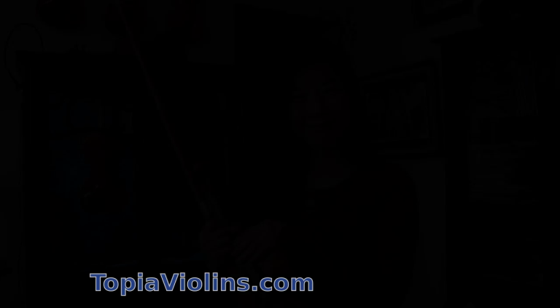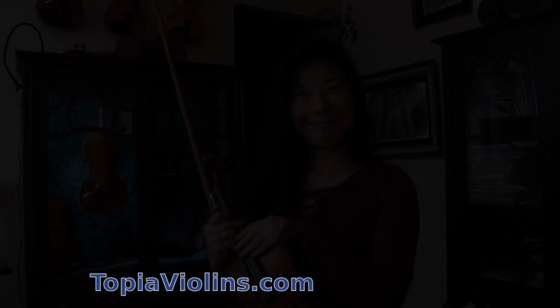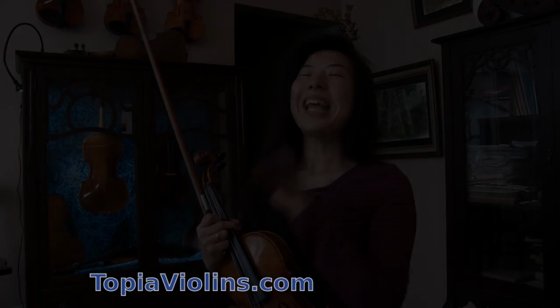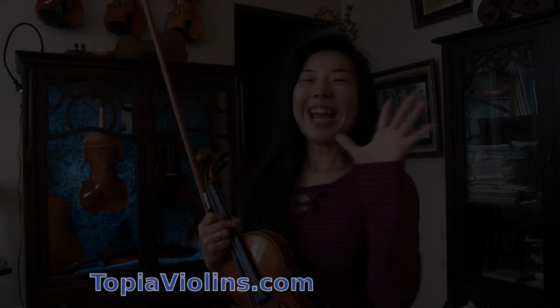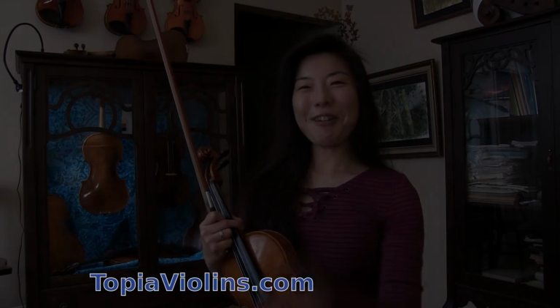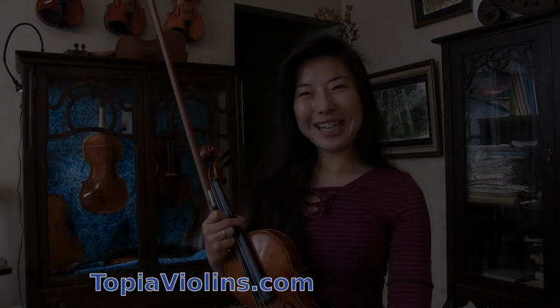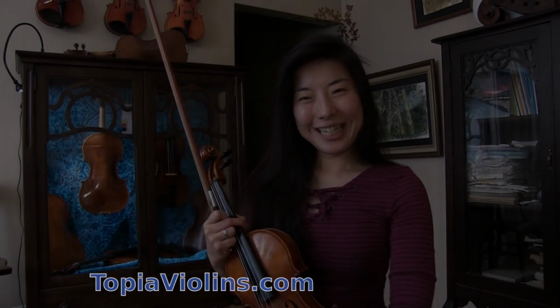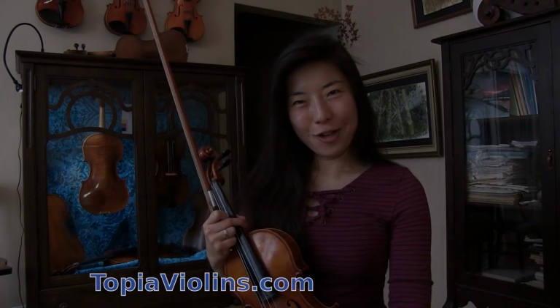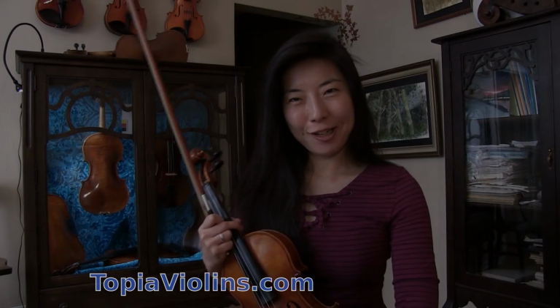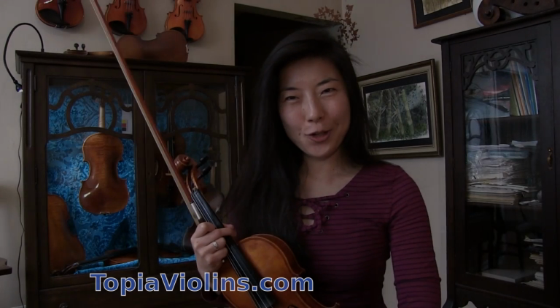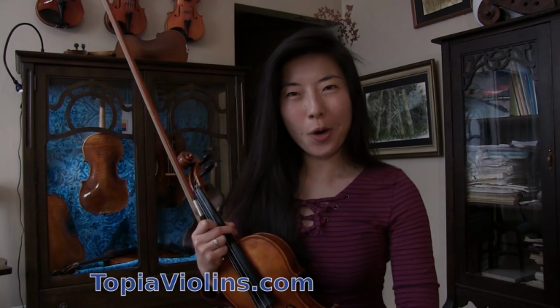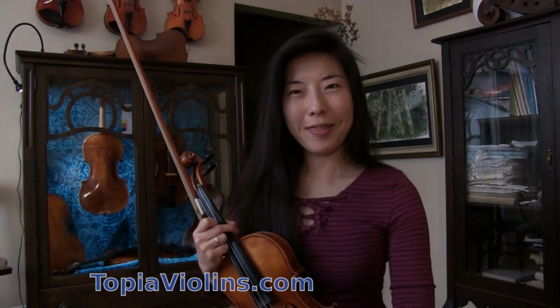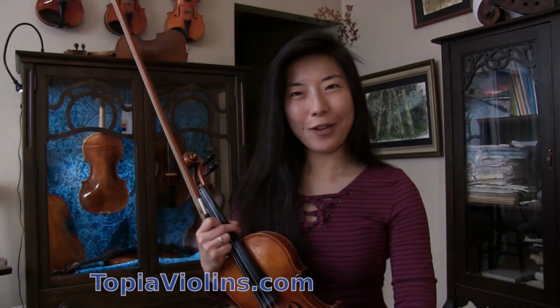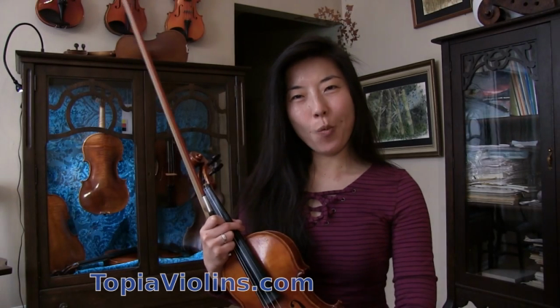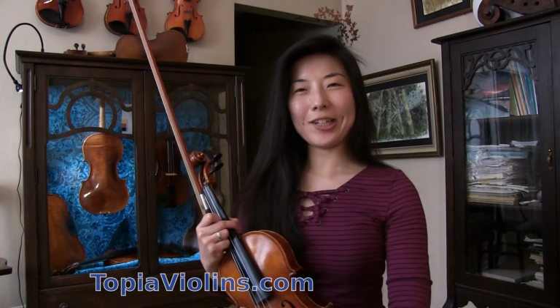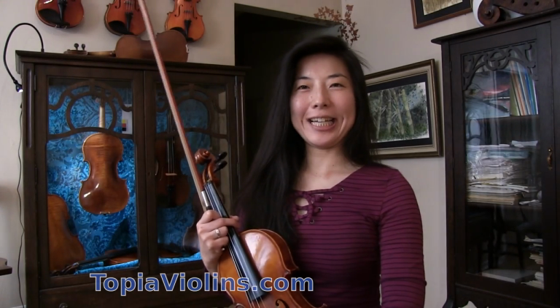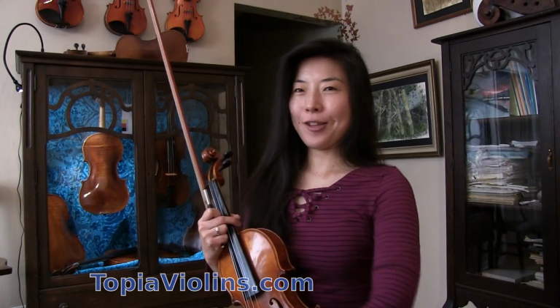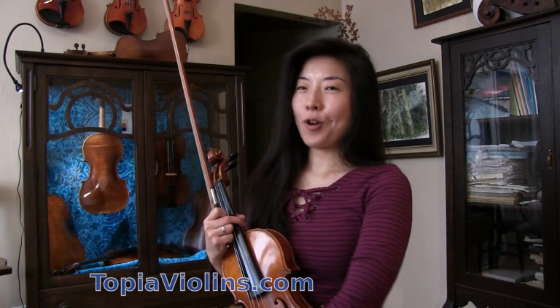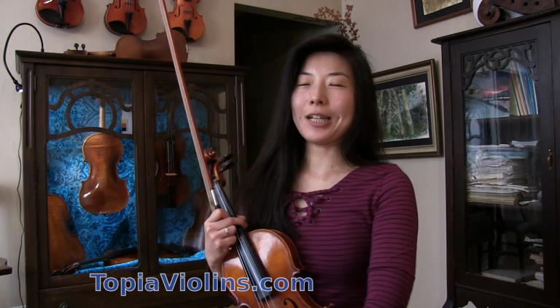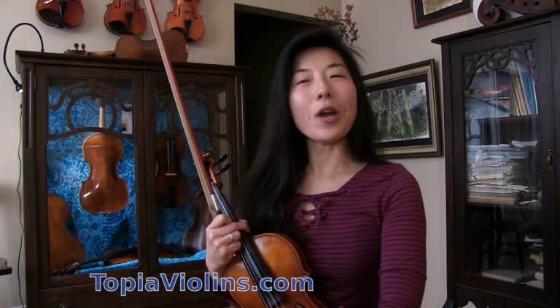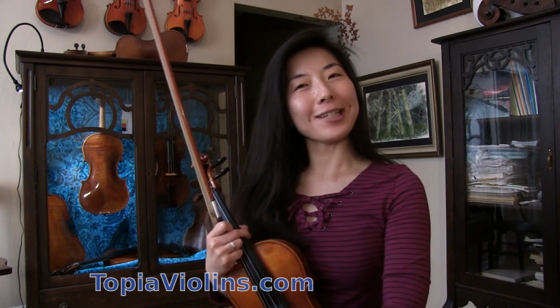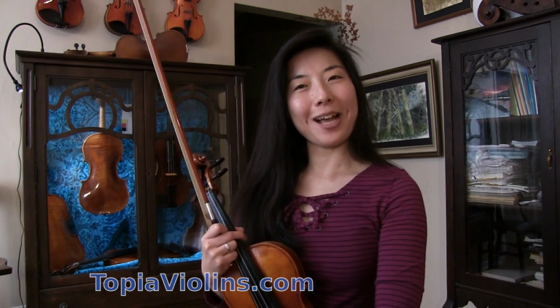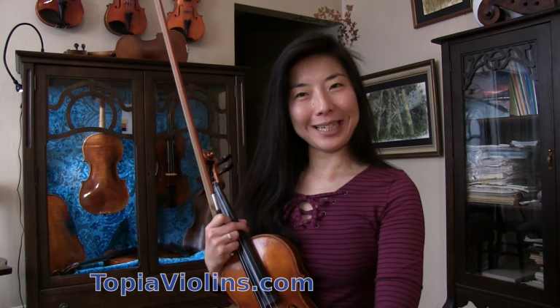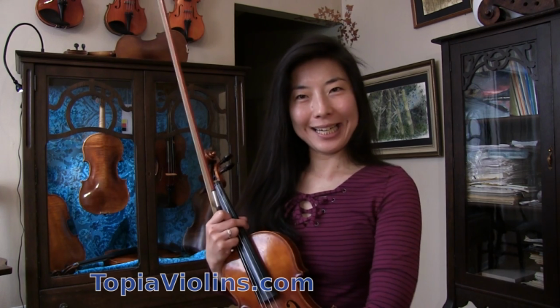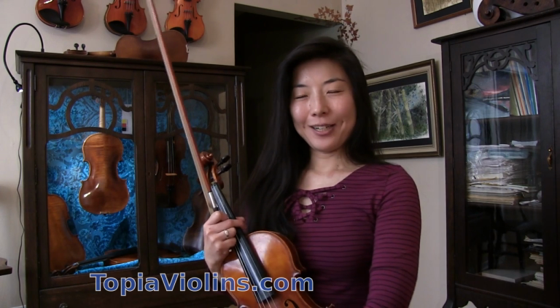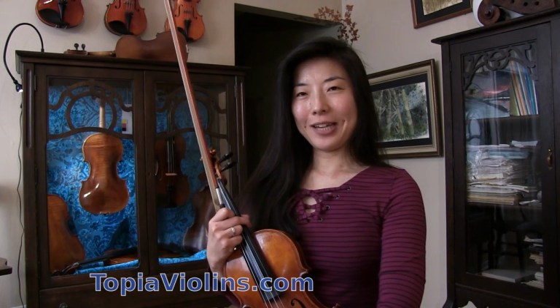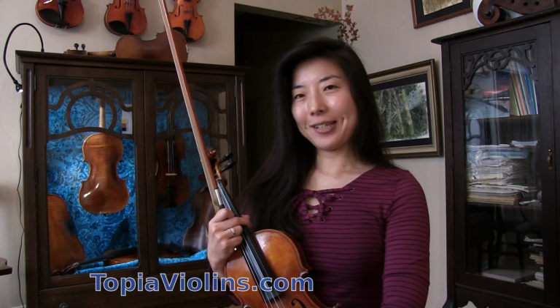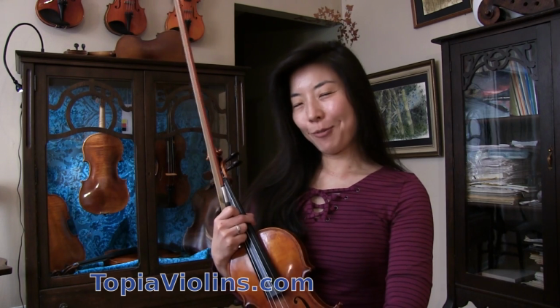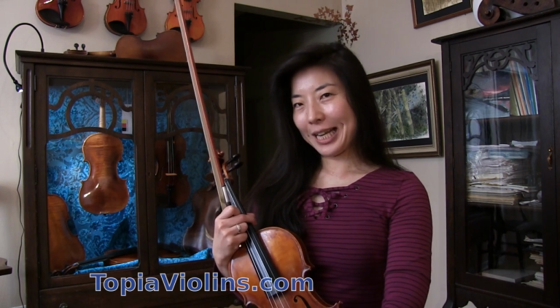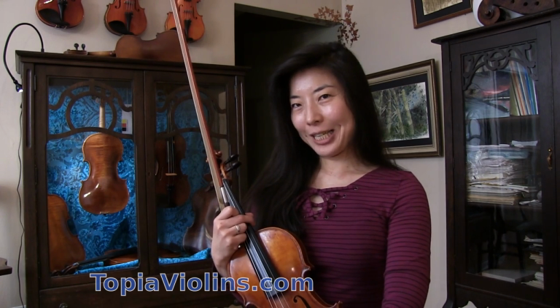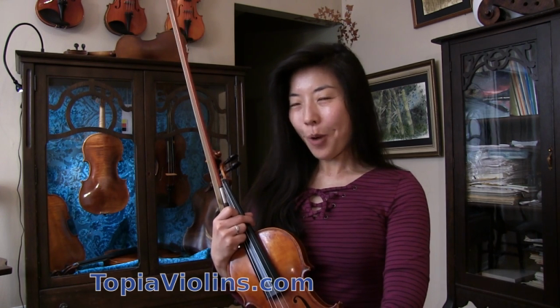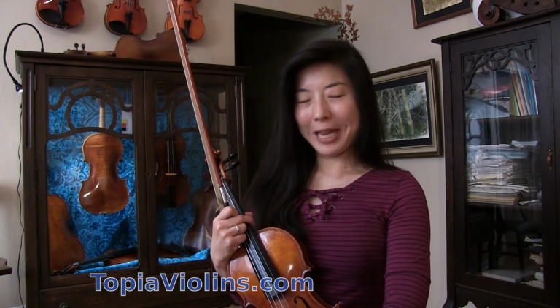Hi everyone! This is your instructor Joy. Thank you for watching, for your nice questions, comments, donations, and booking lessons with me.